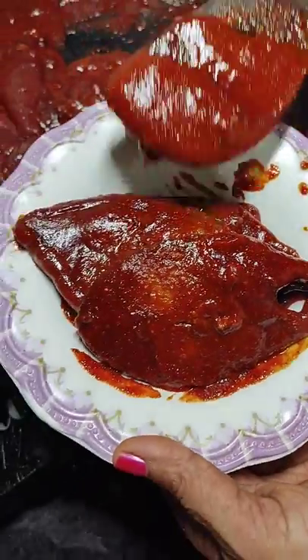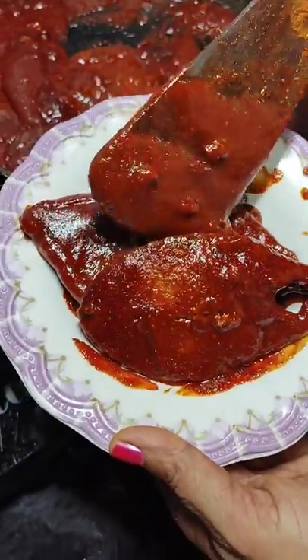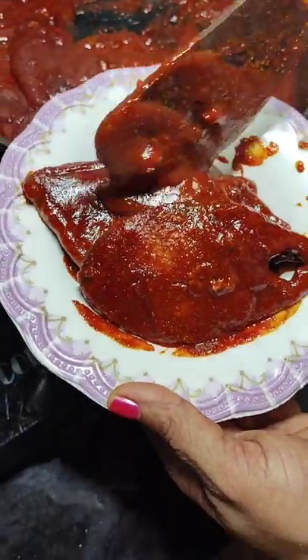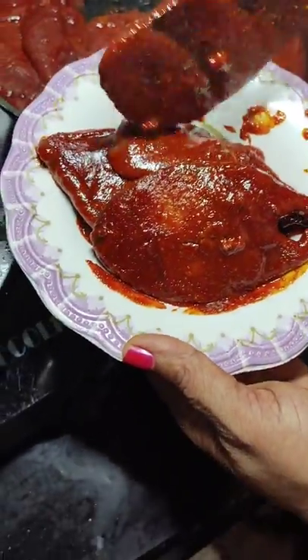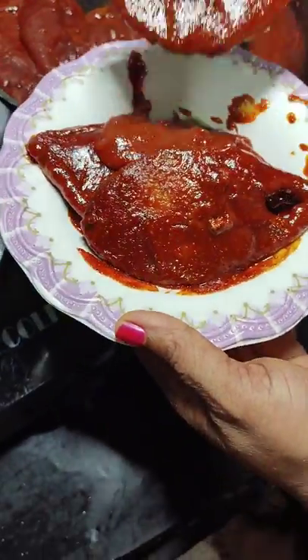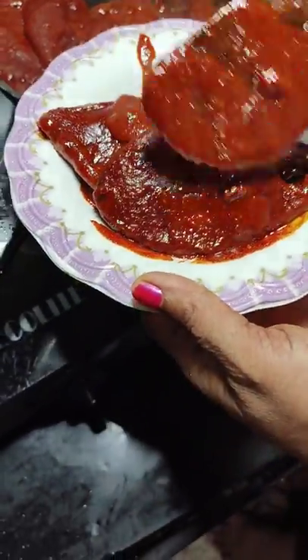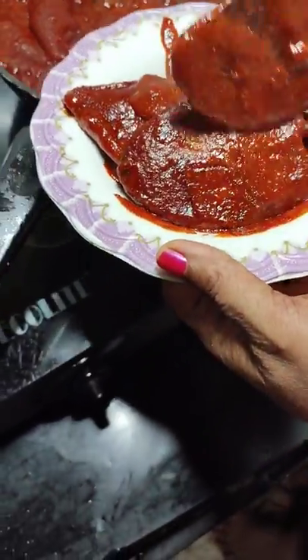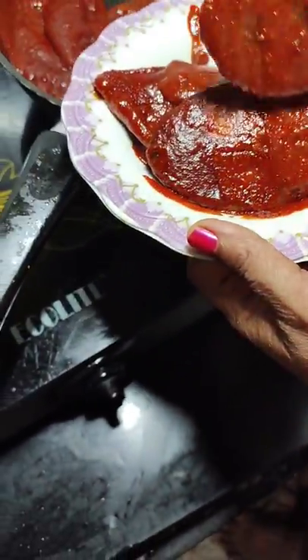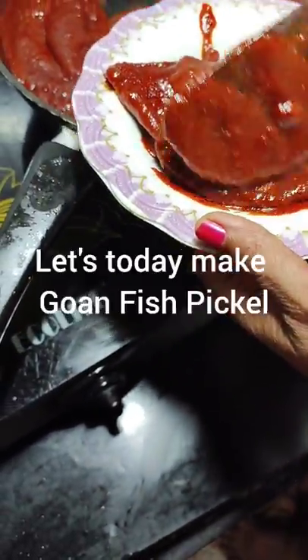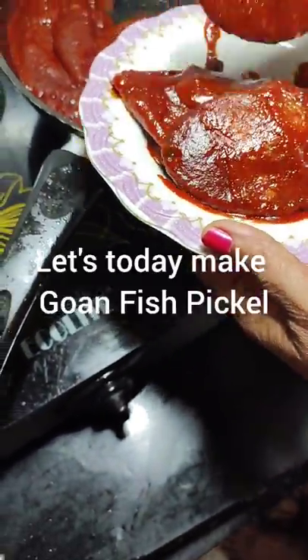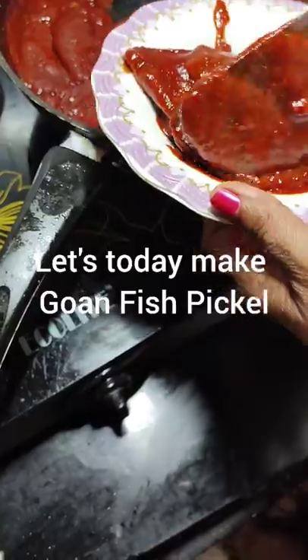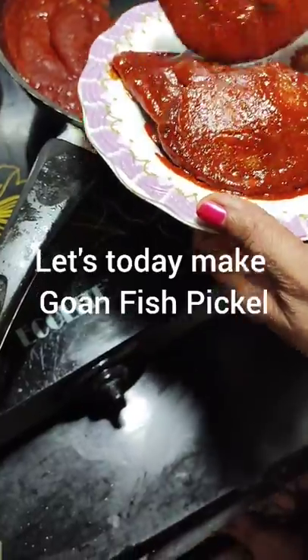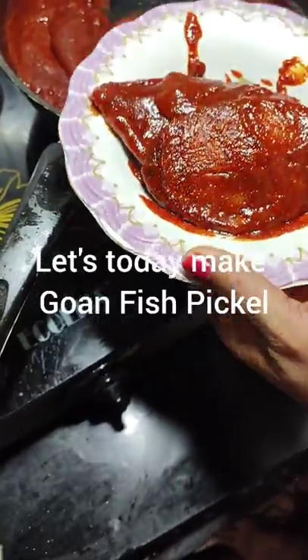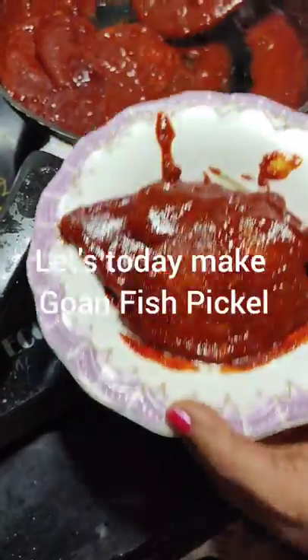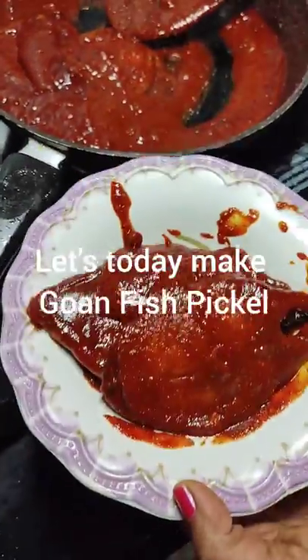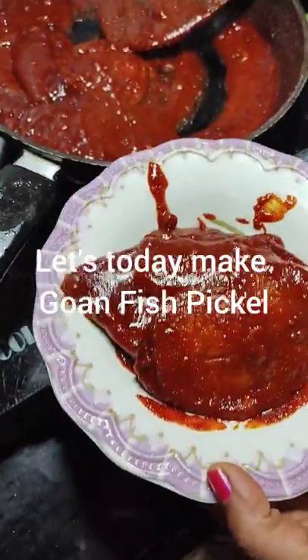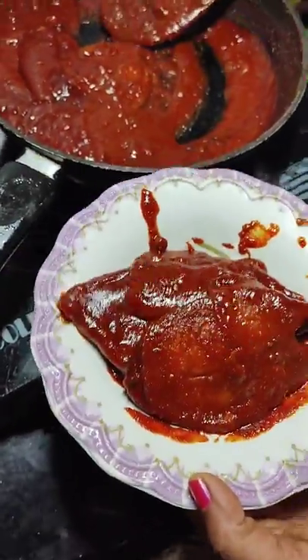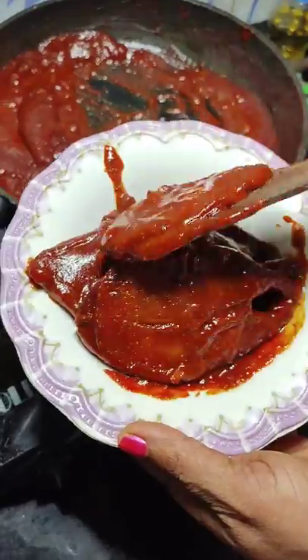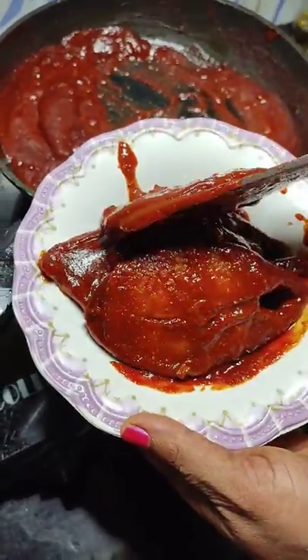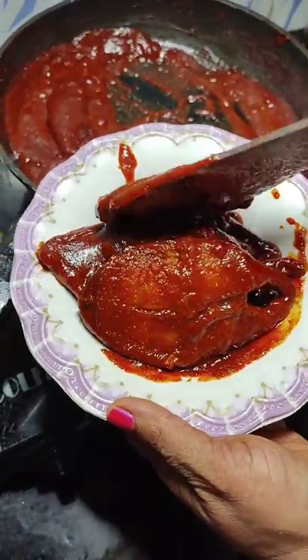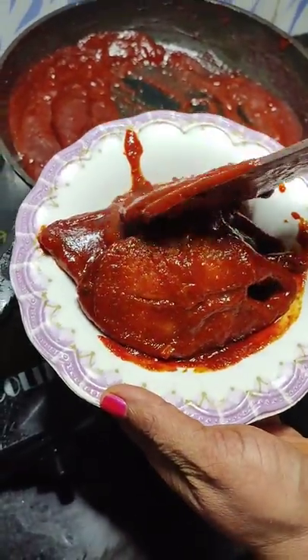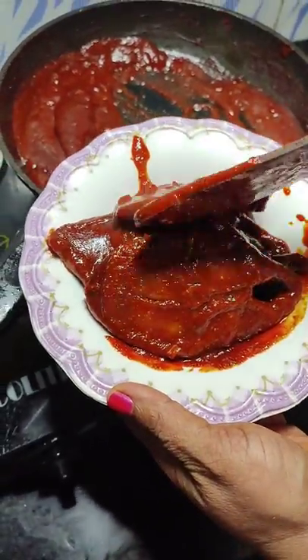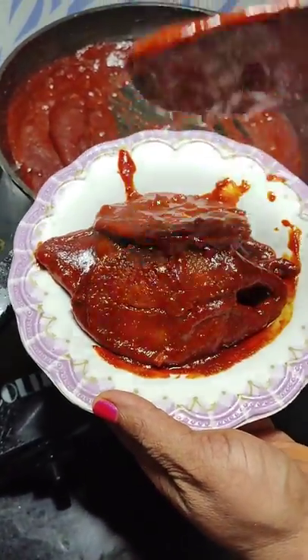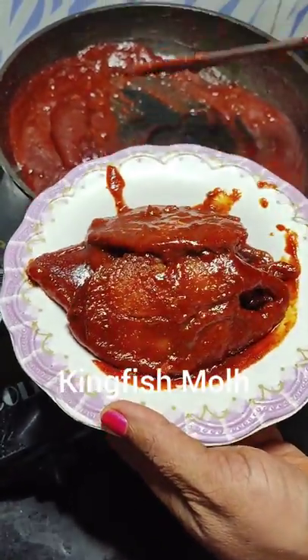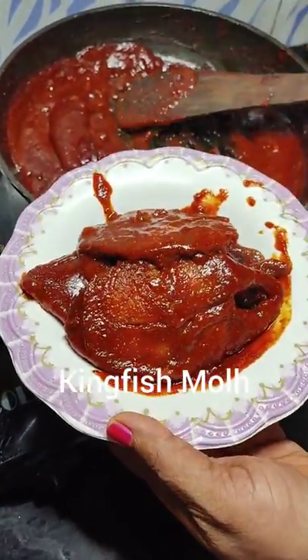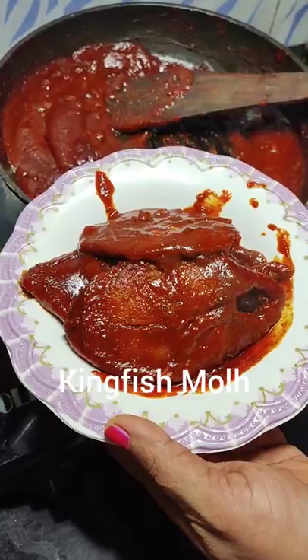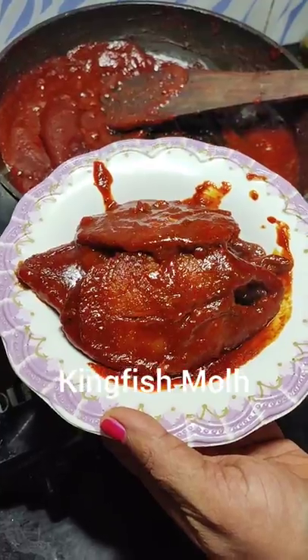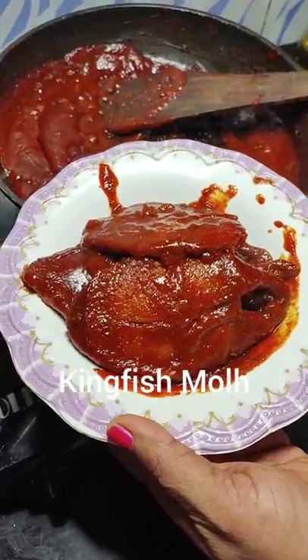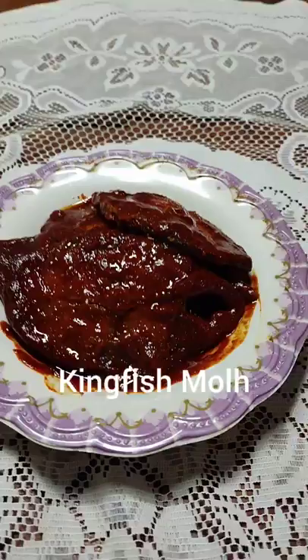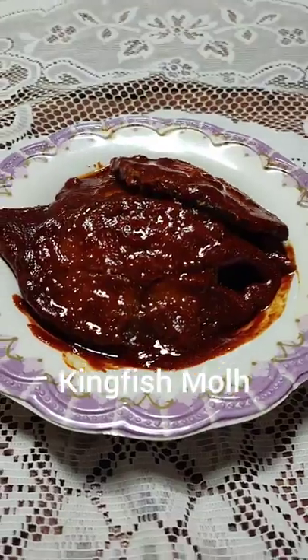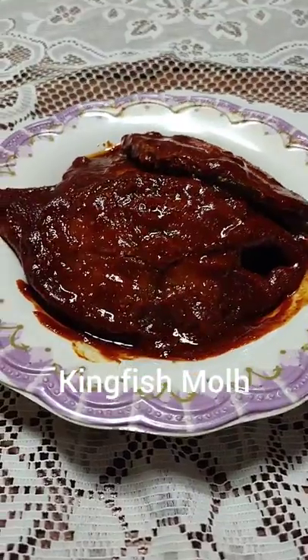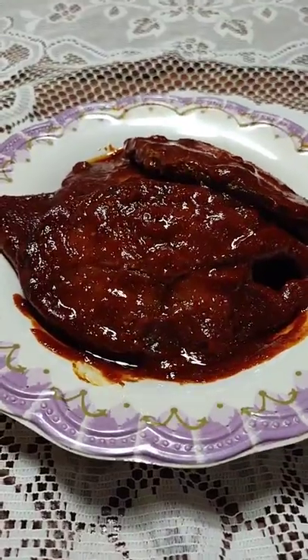Mole is a very versatile fish pickle that can be made with any fish with lesser bones — maybe the mackerels or the prawn frits.